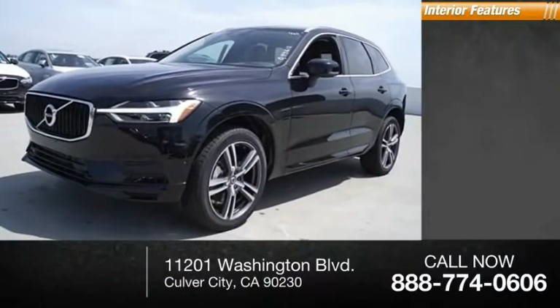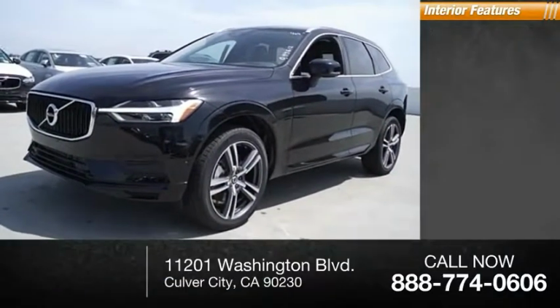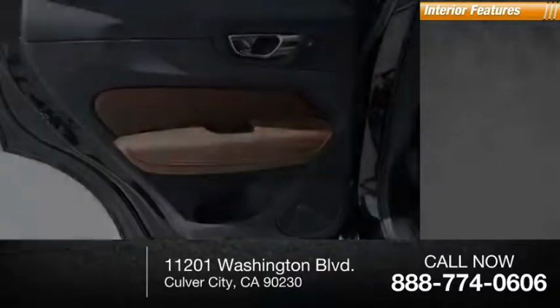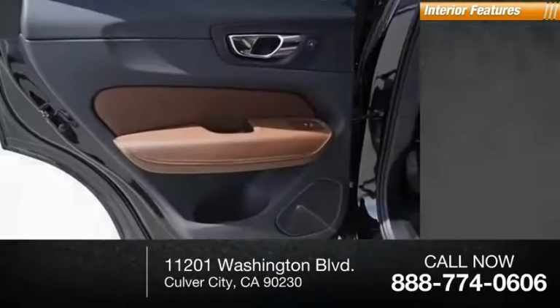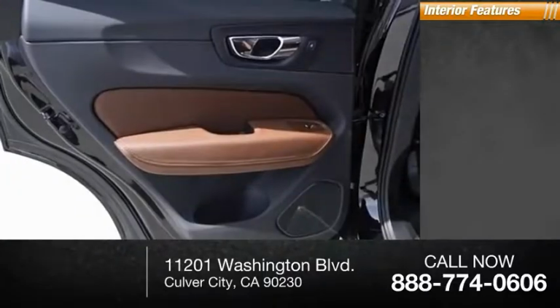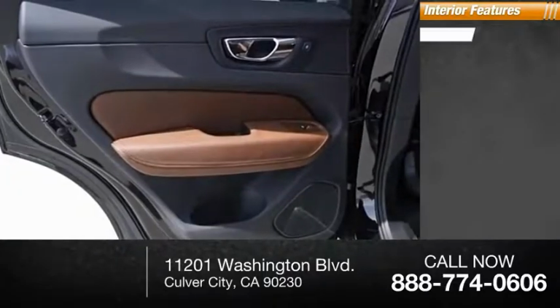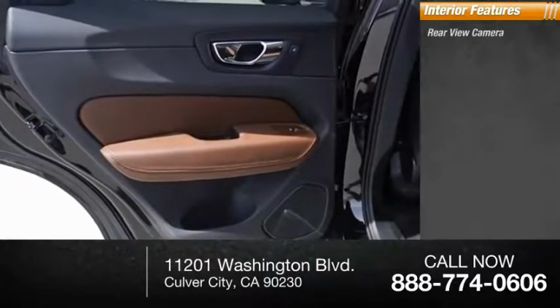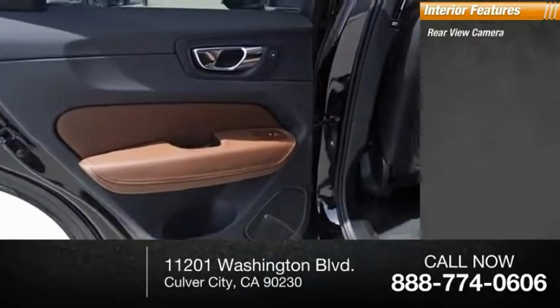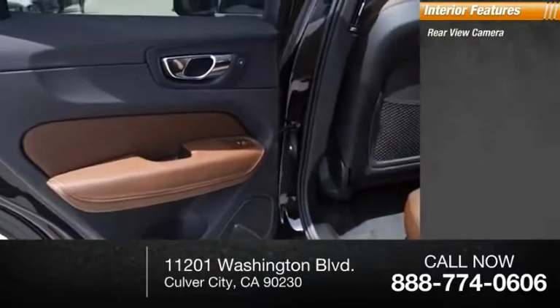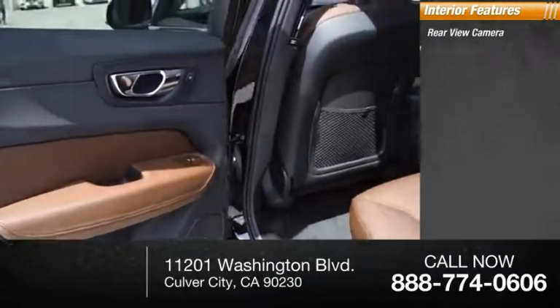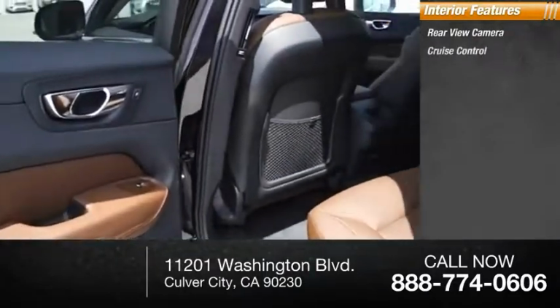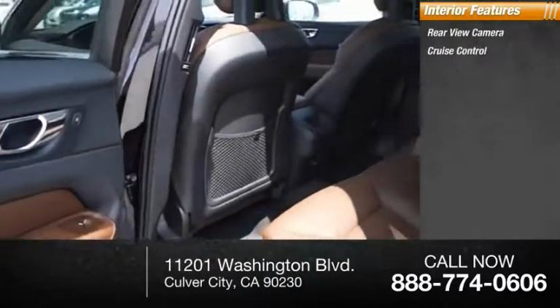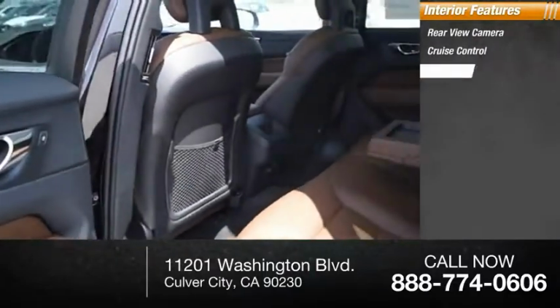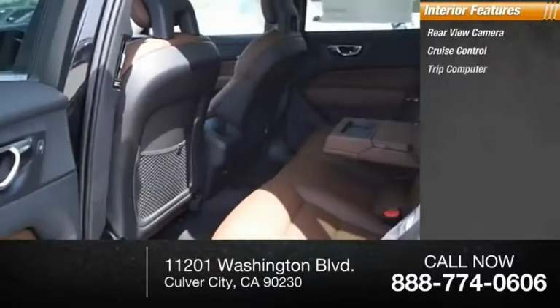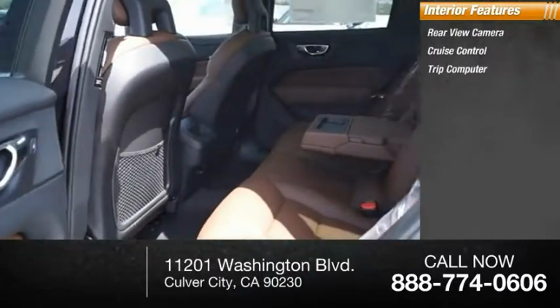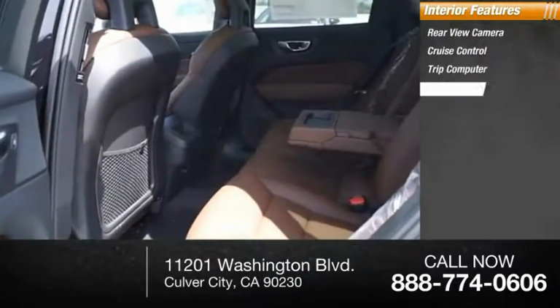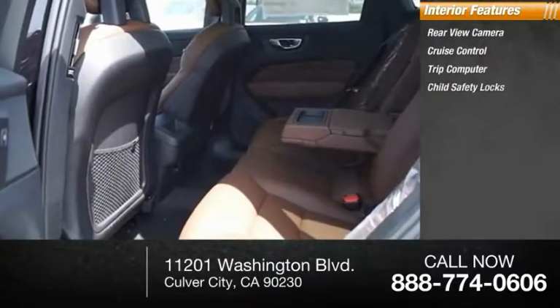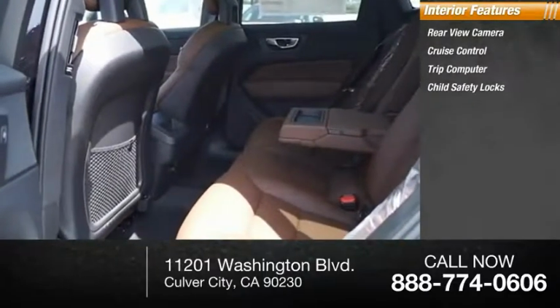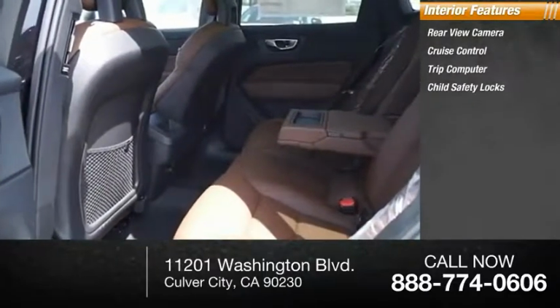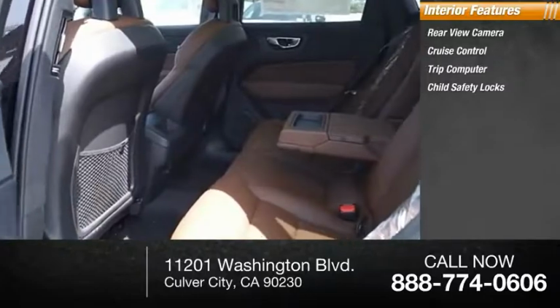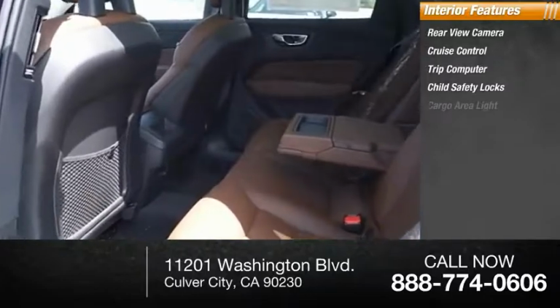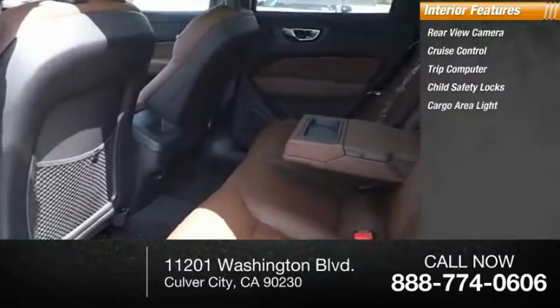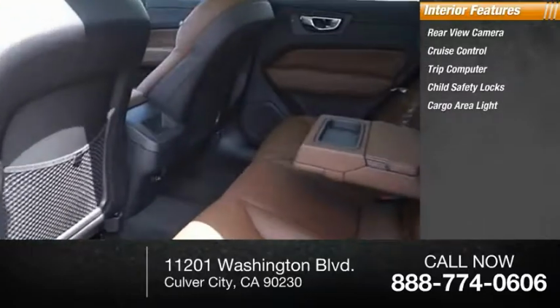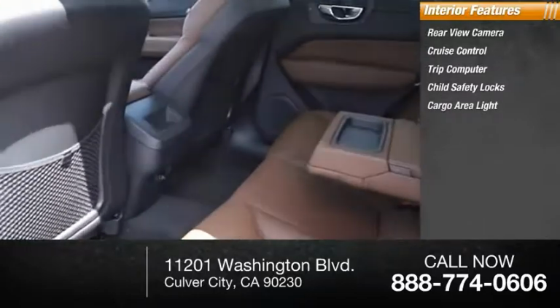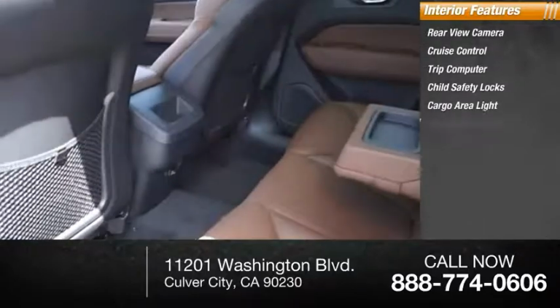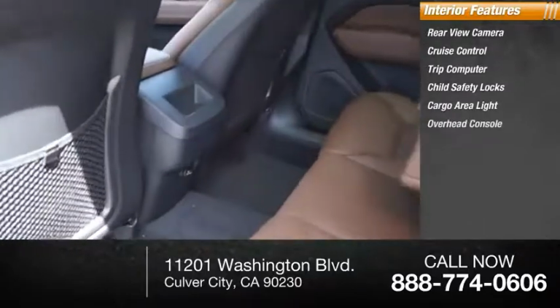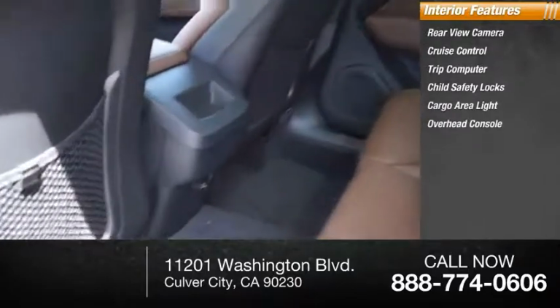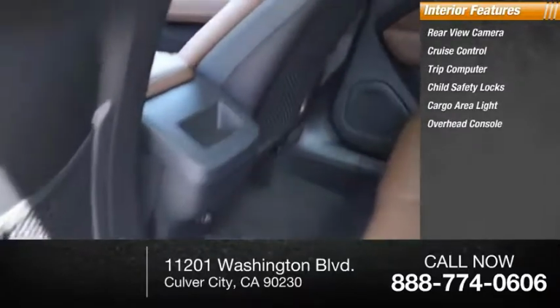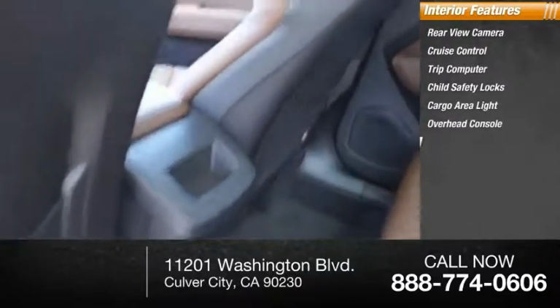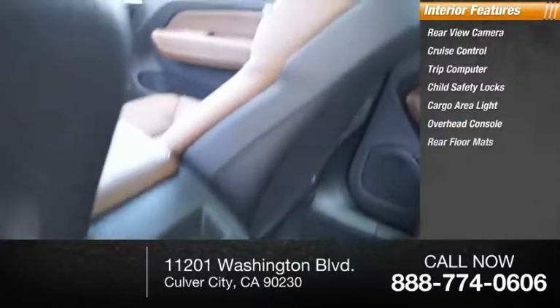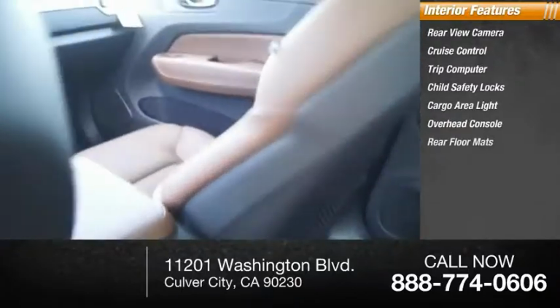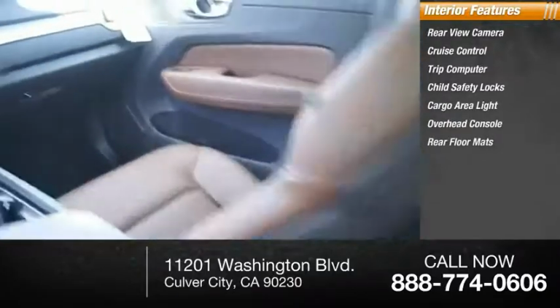Inside you'll find a rear-view camera, cruise control, trip computer, child safety locks, cargo area light, overhead console, and rear floor mats.